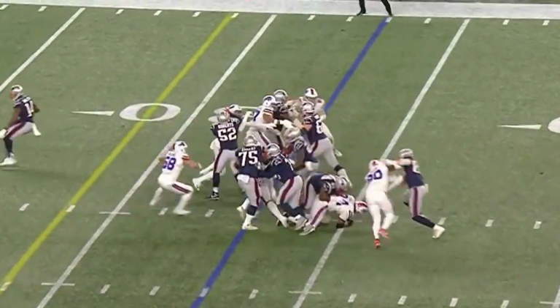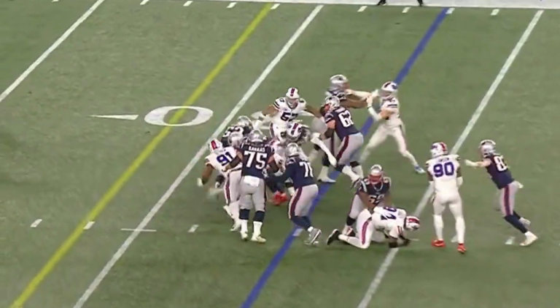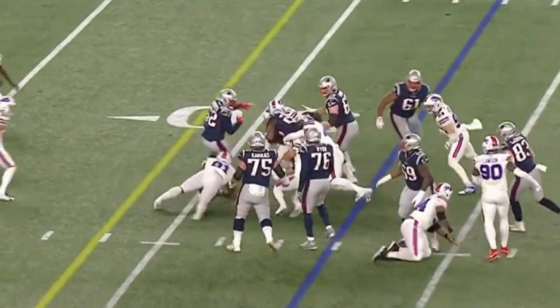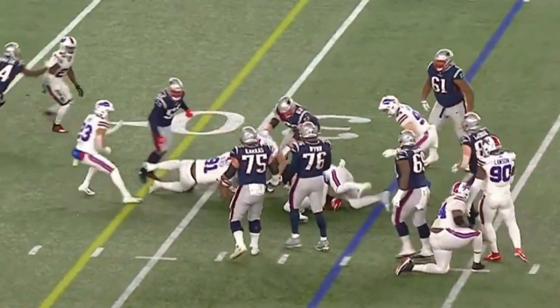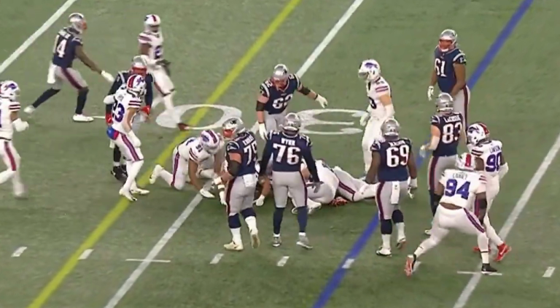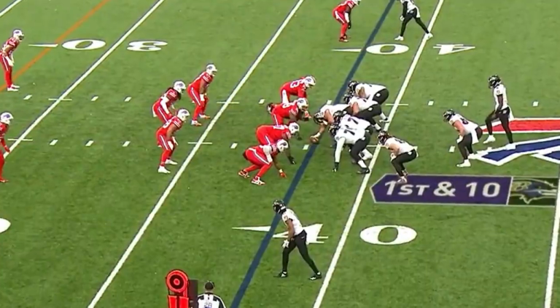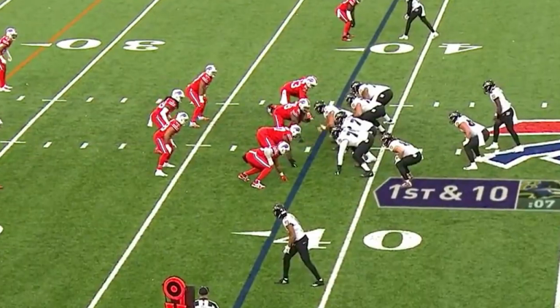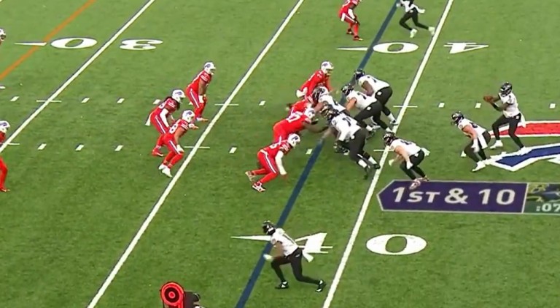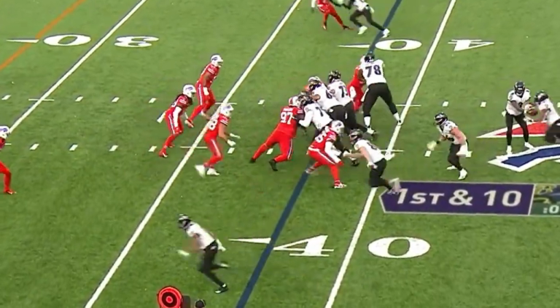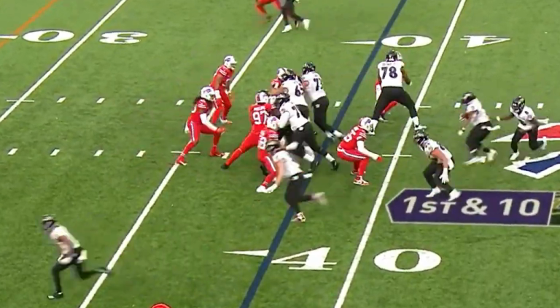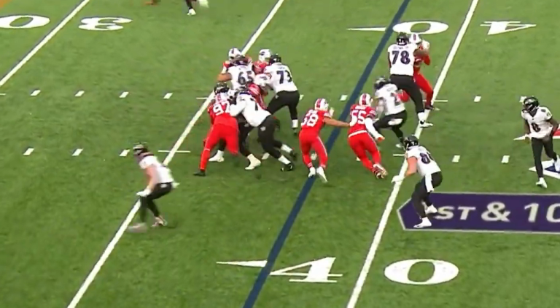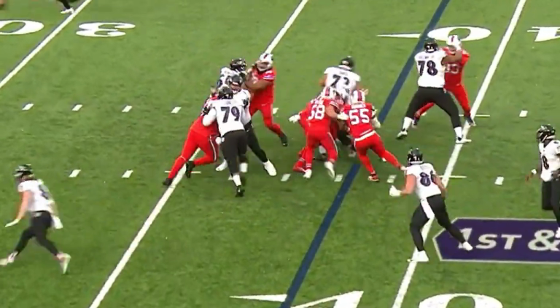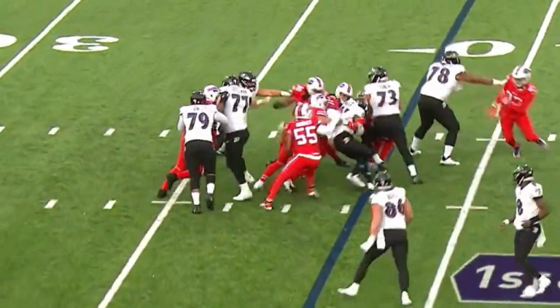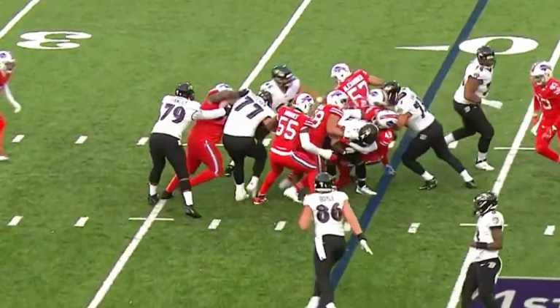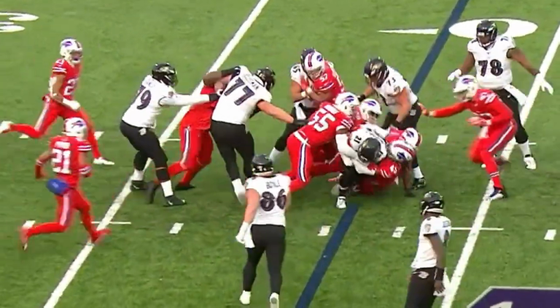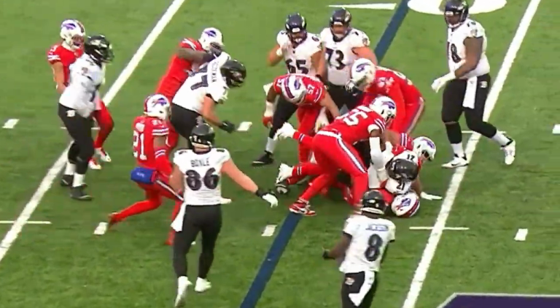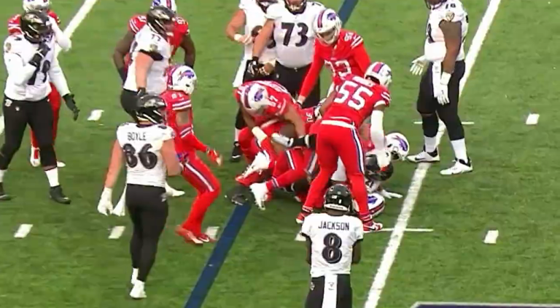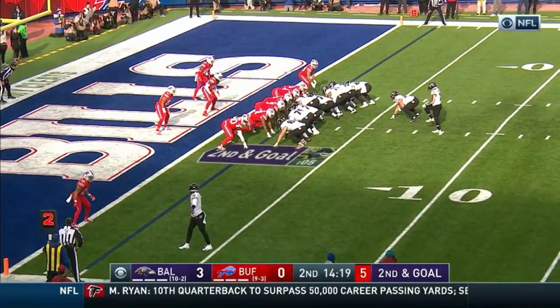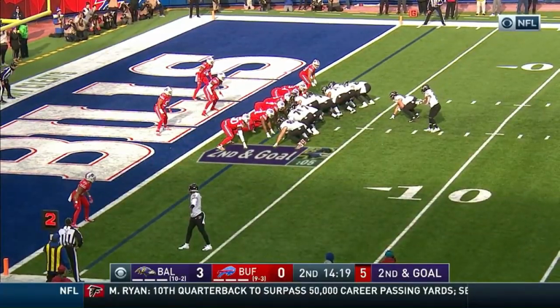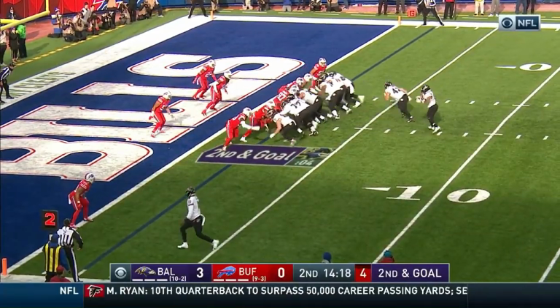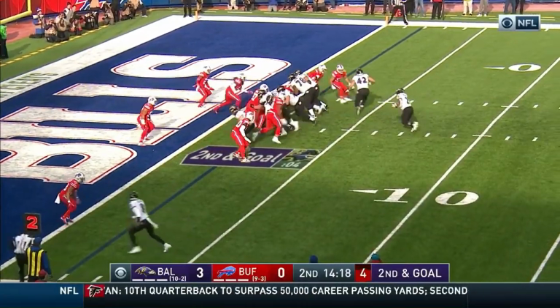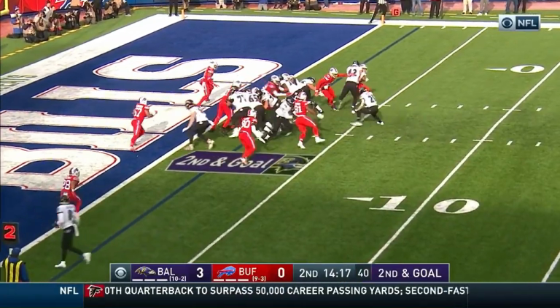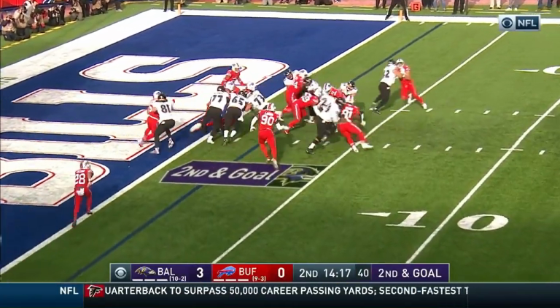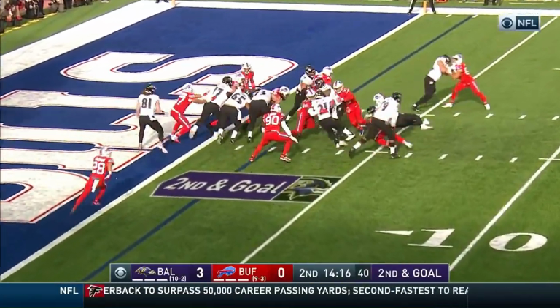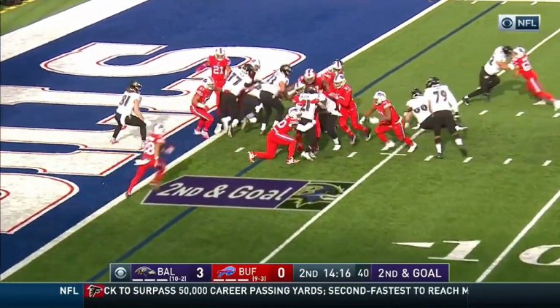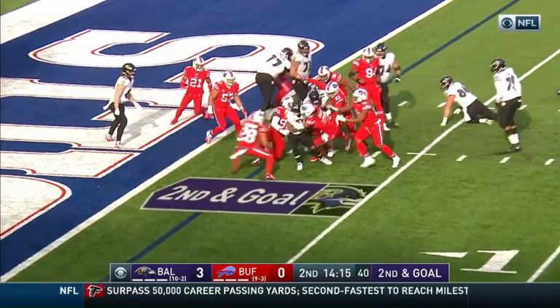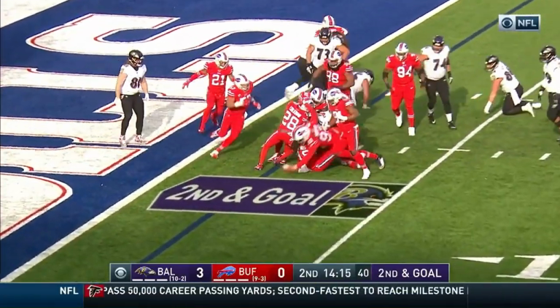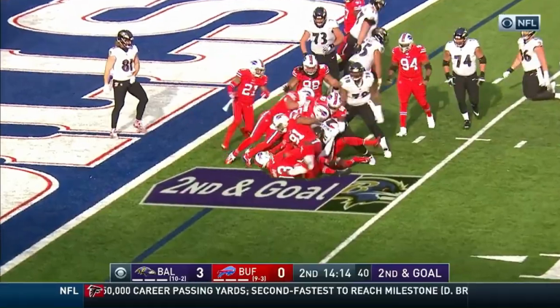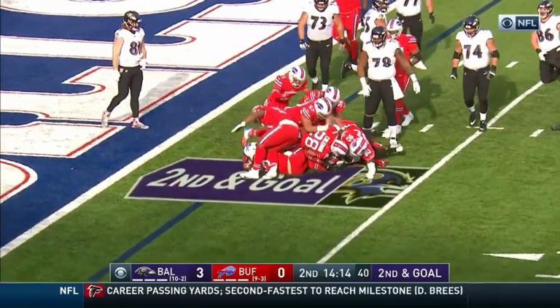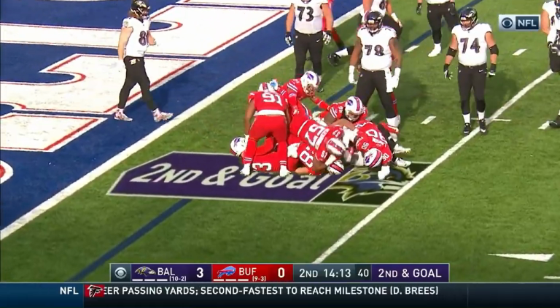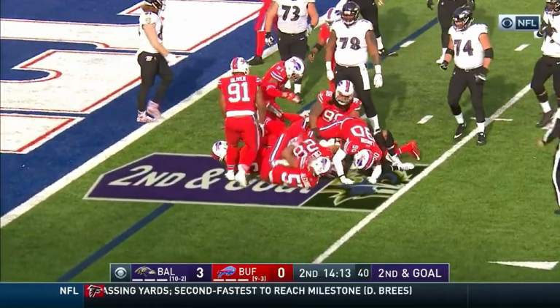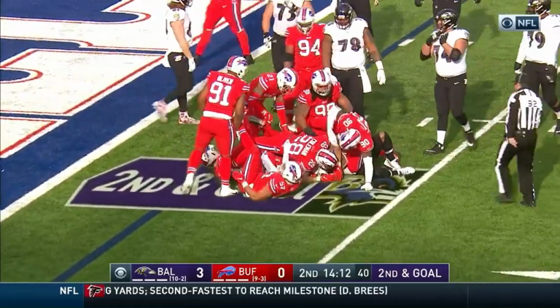Roberts as lead blocker — they line up and run it. Running play to Ingram, and he's wrapped. Ingram wildcat — the spin. And red jerseys surround him.